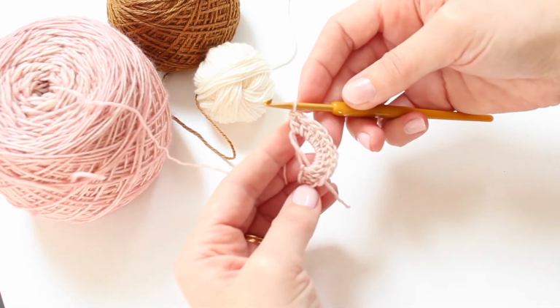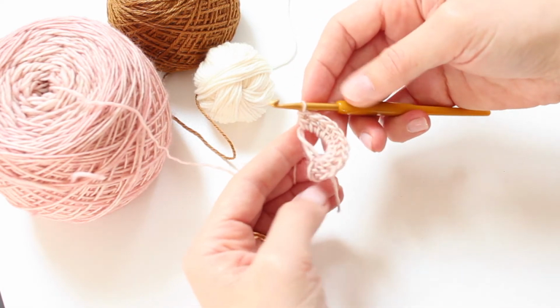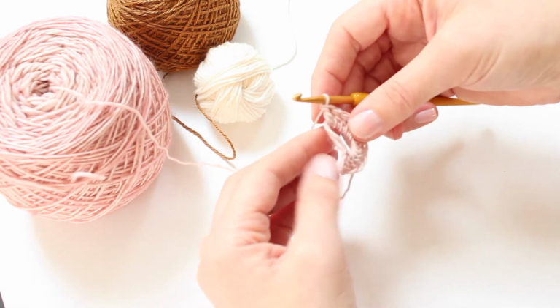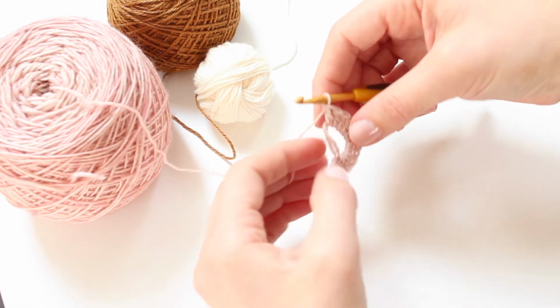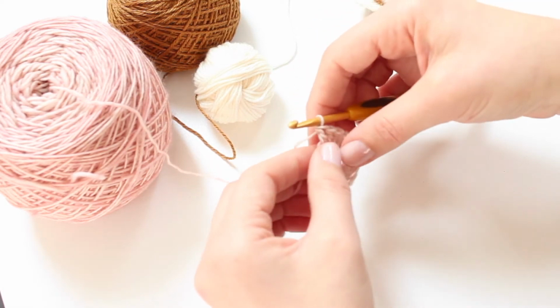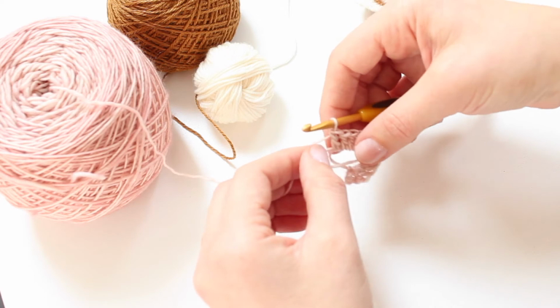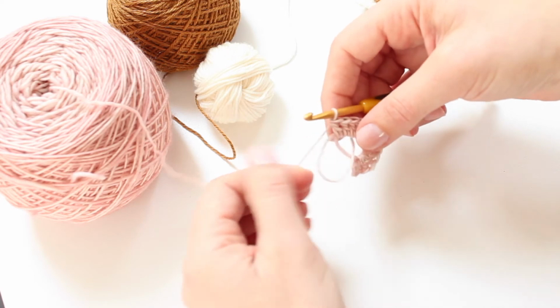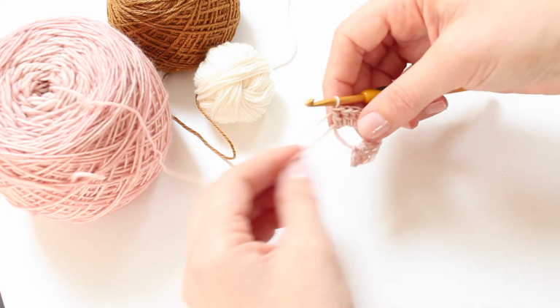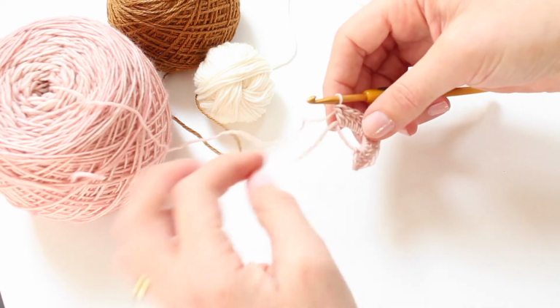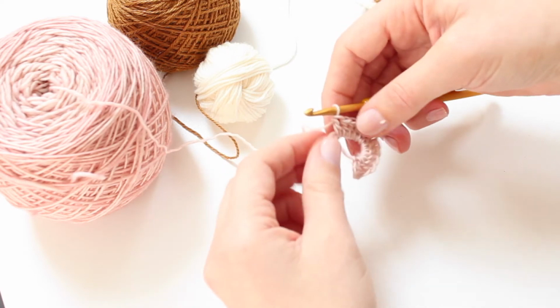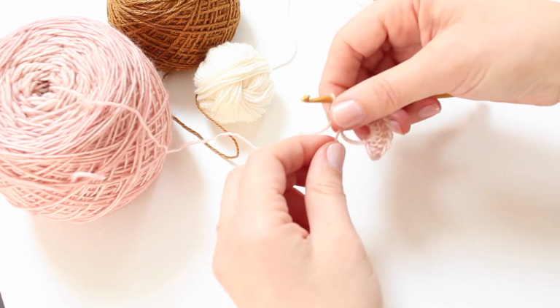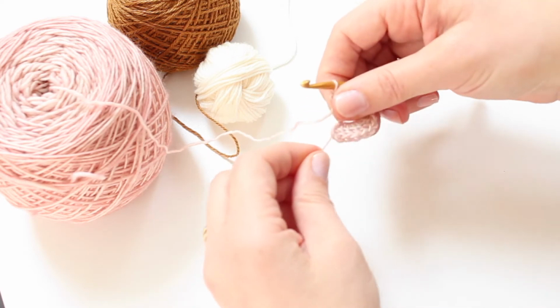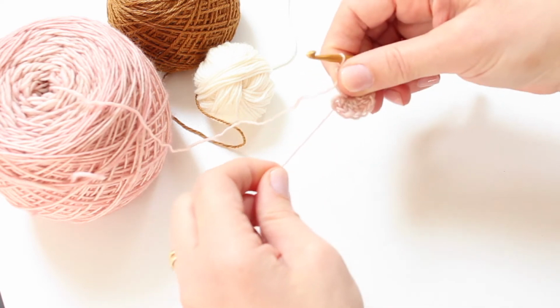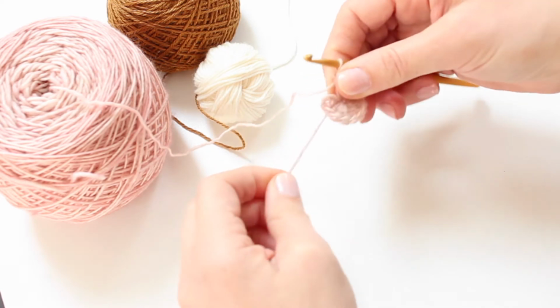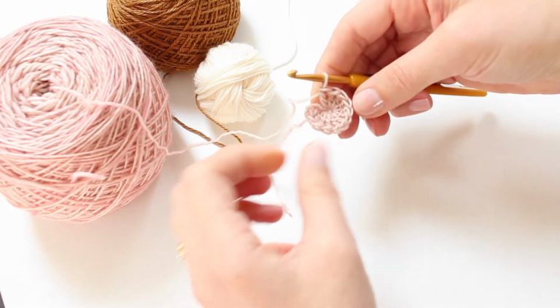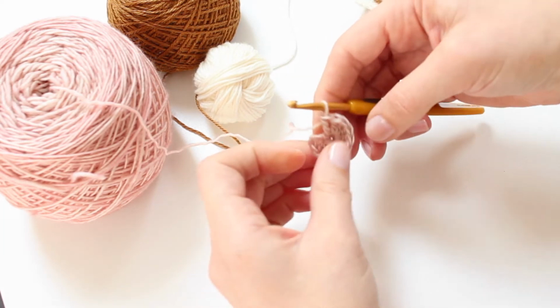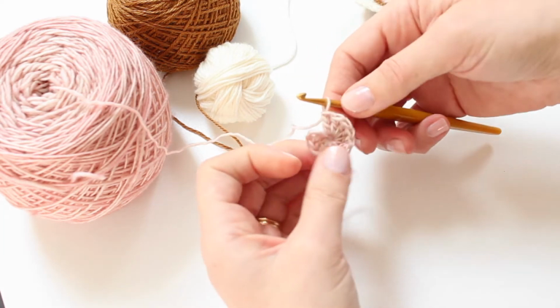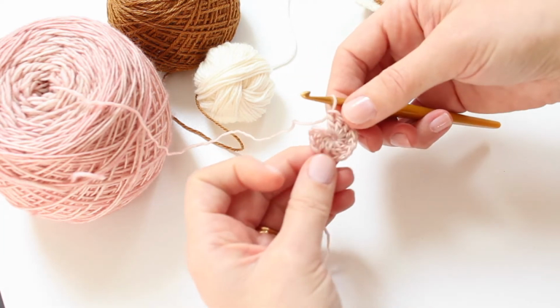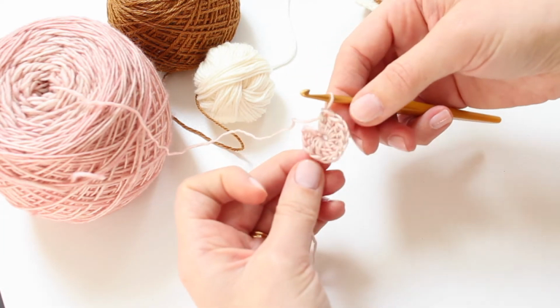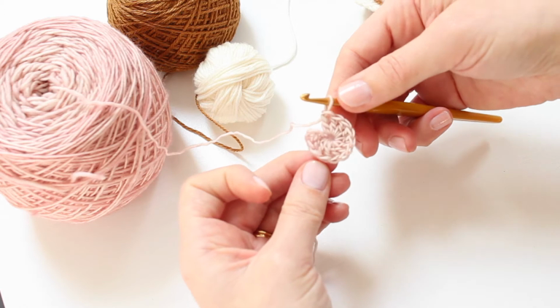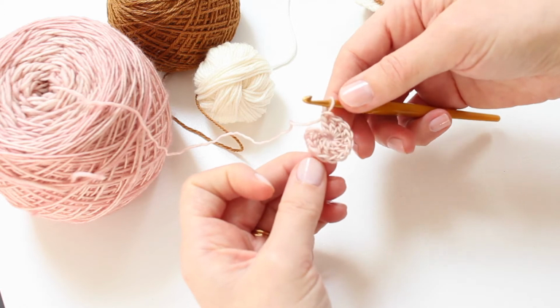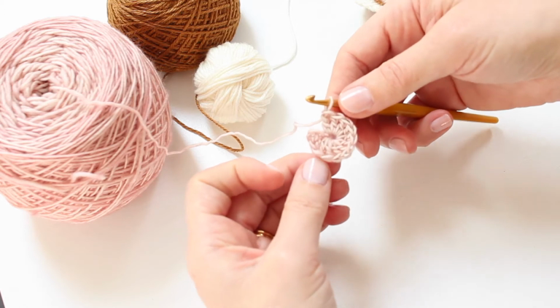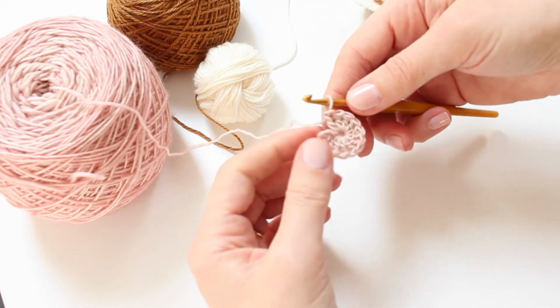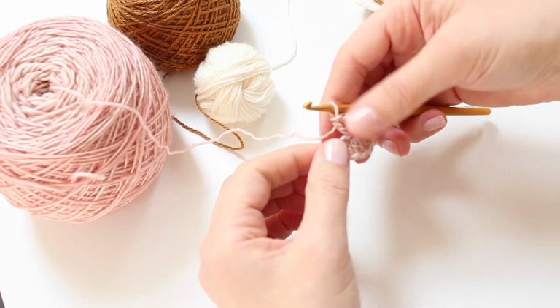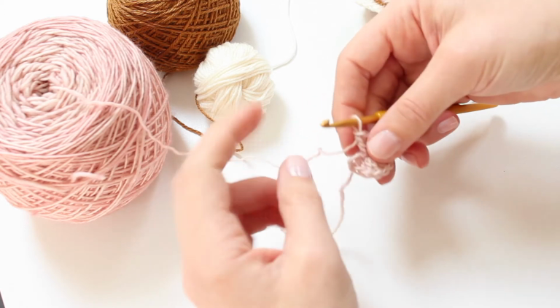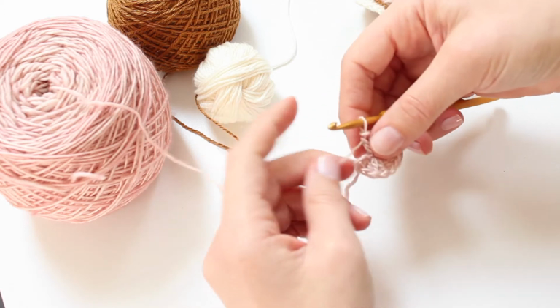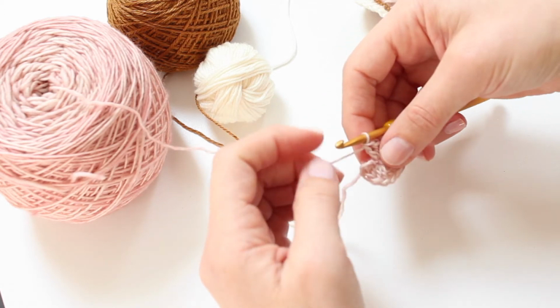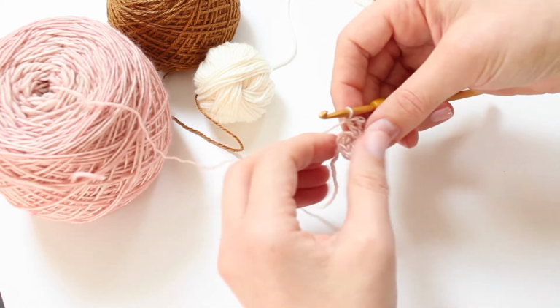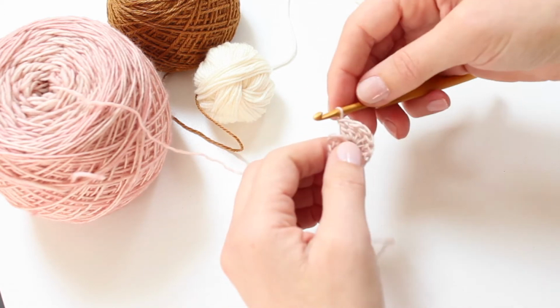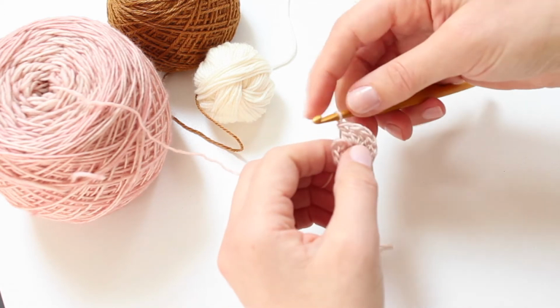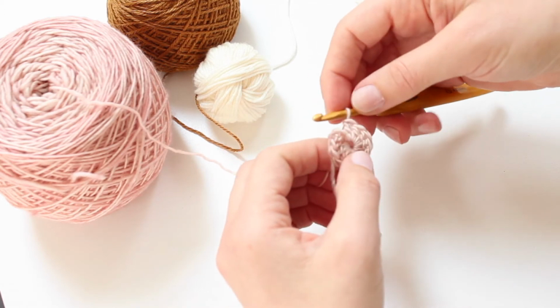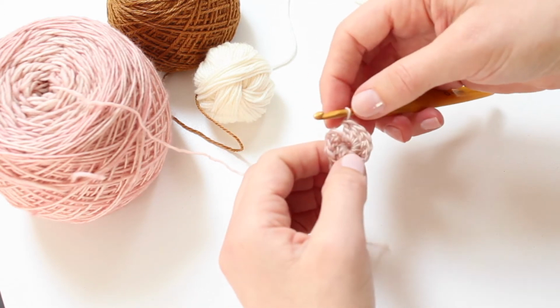This is what we've got so far and then we pull our loop shut. It is like magic, isn't it? I can see why it's called the magic loop.